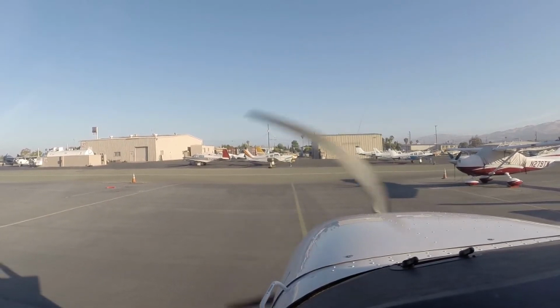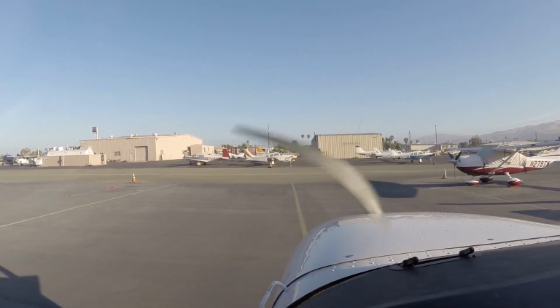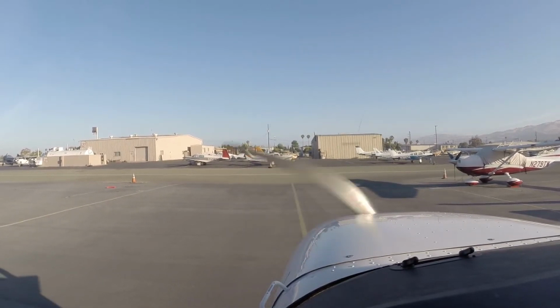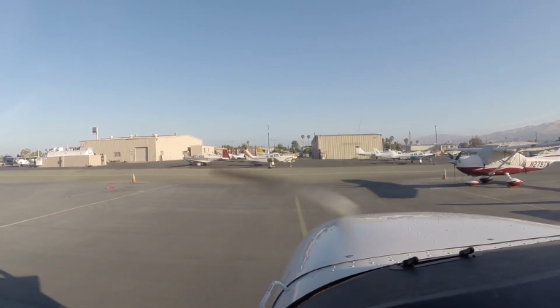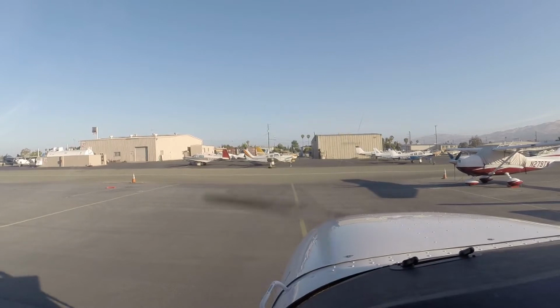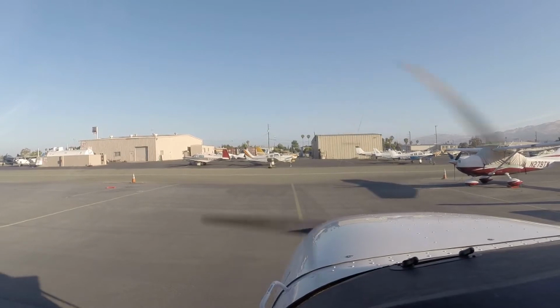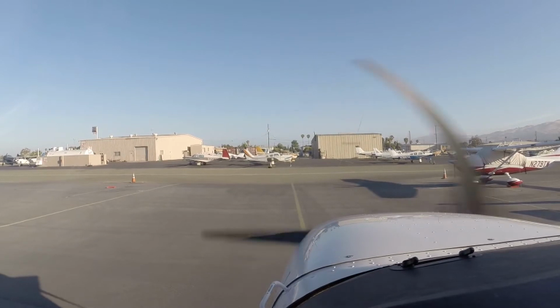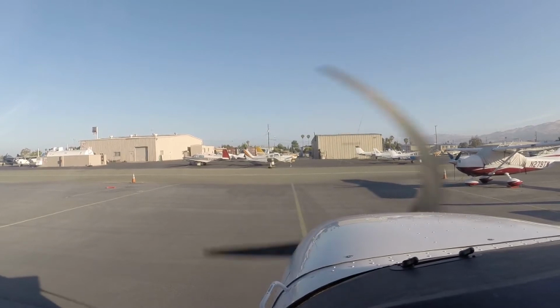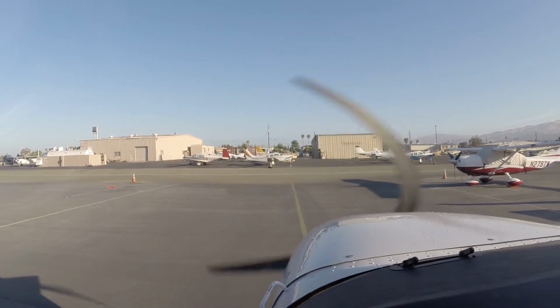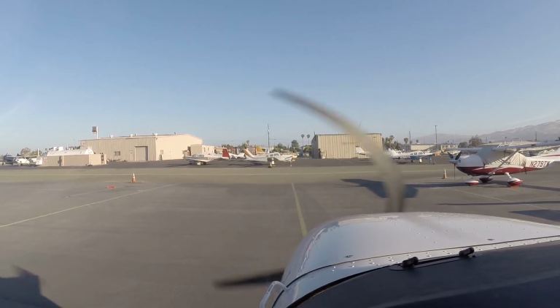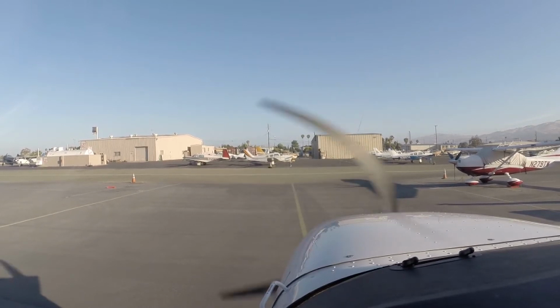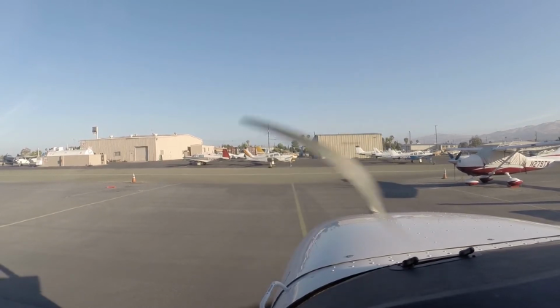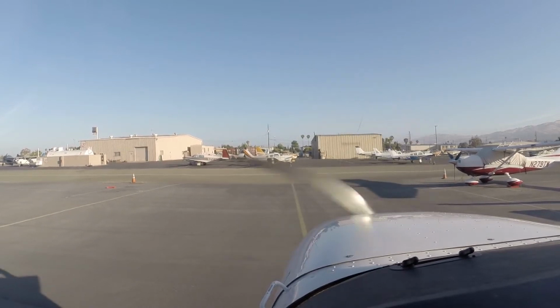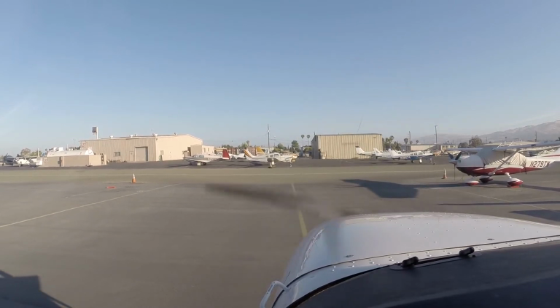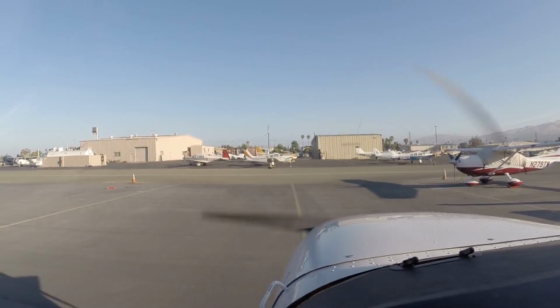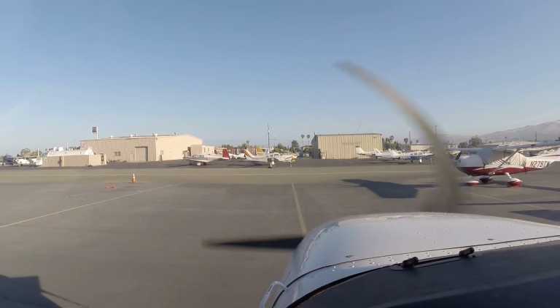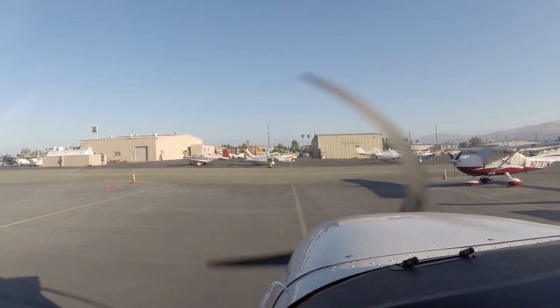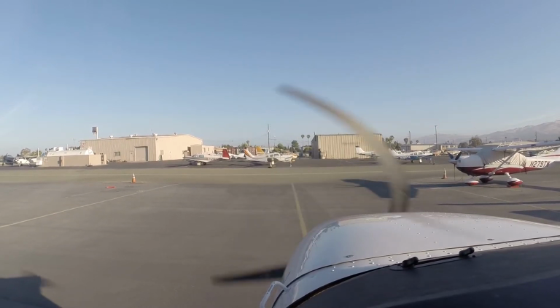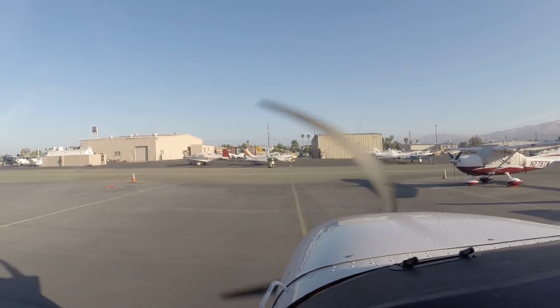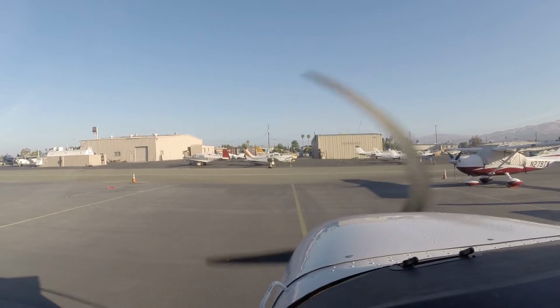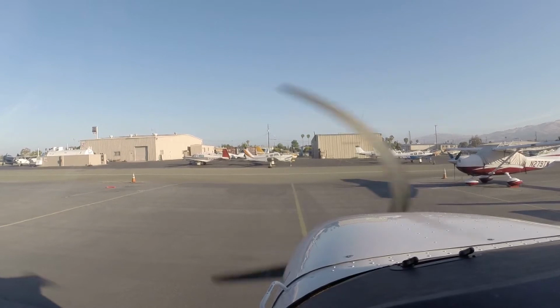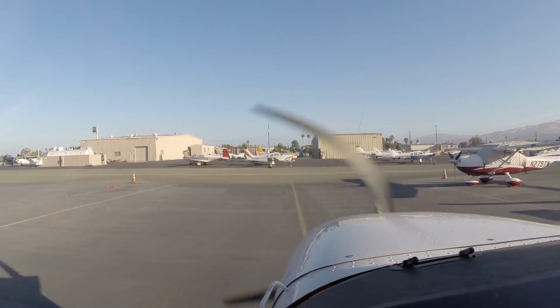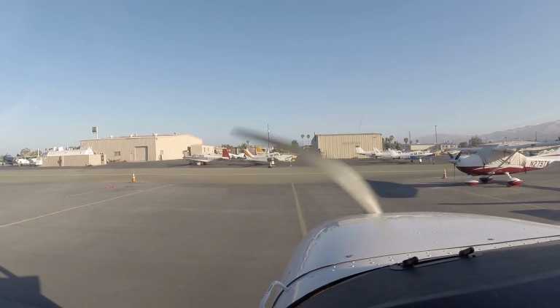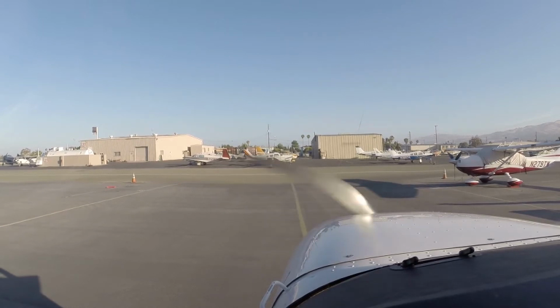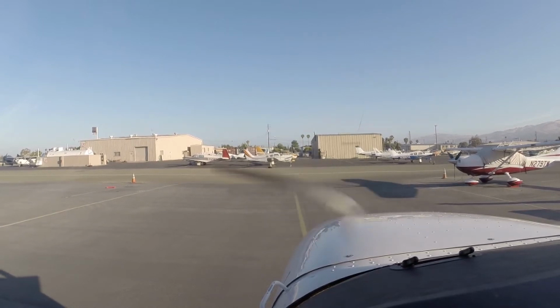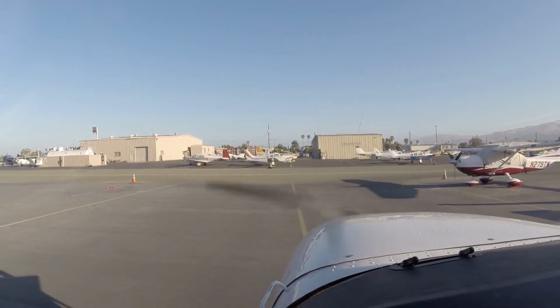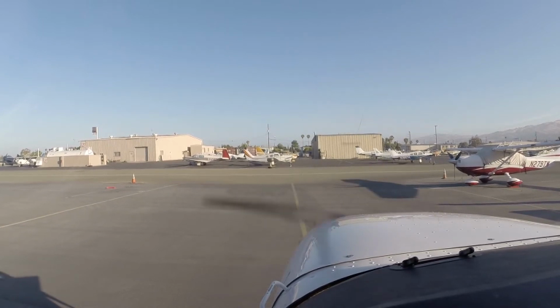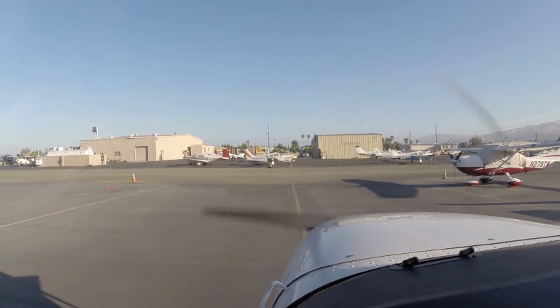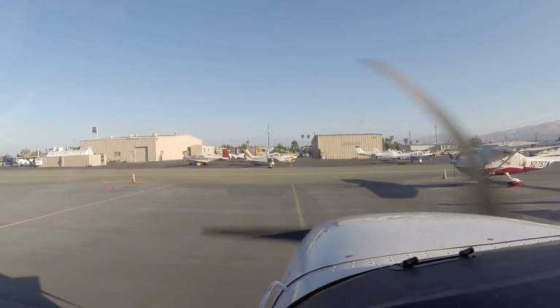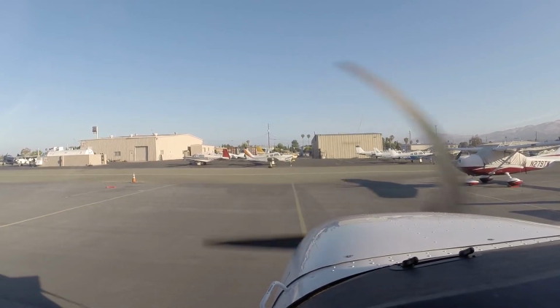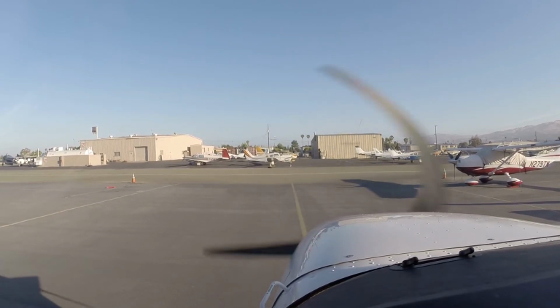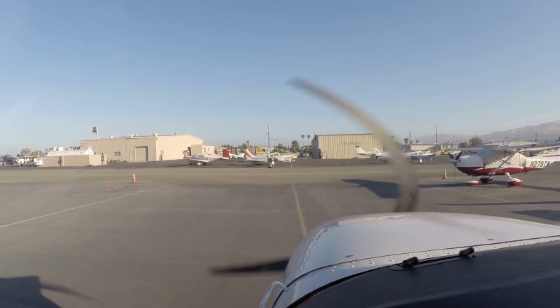So what'd they do here? They got the airport. Yeah, it's just the range is all it is. There you go. We're staying in the pattern today, so we're not setting that.